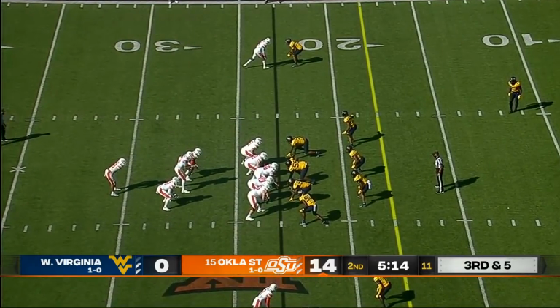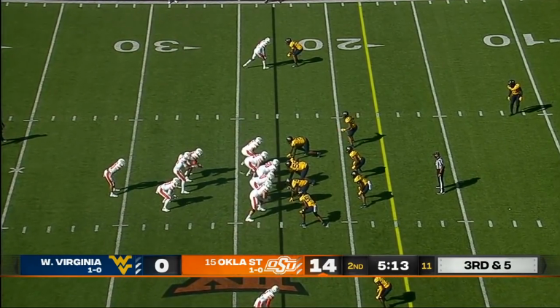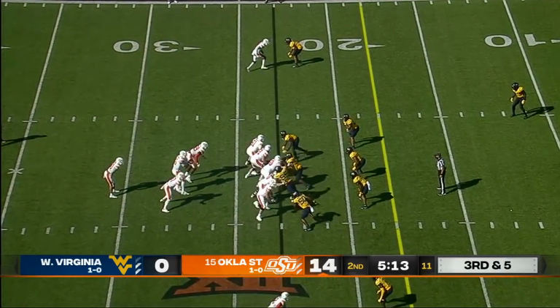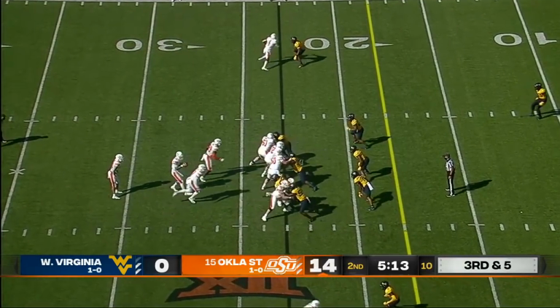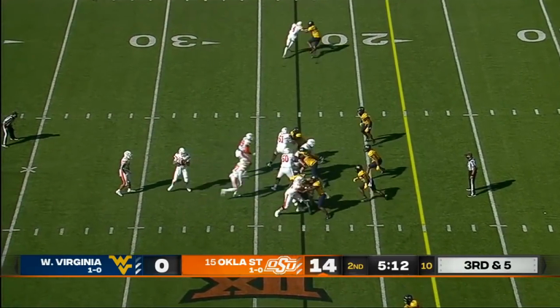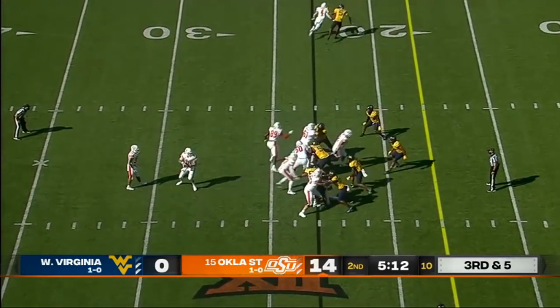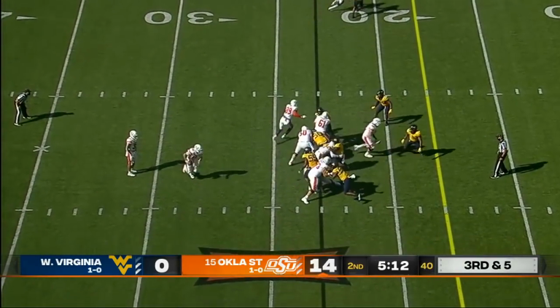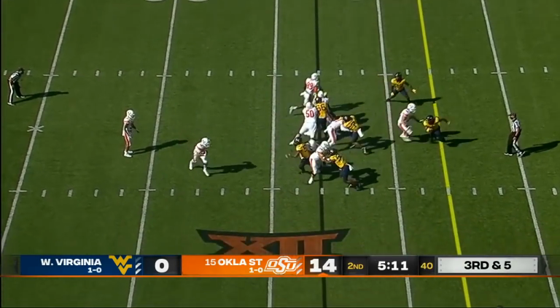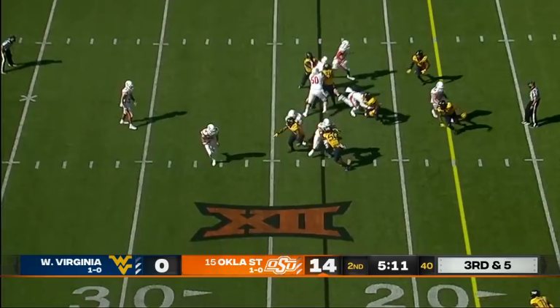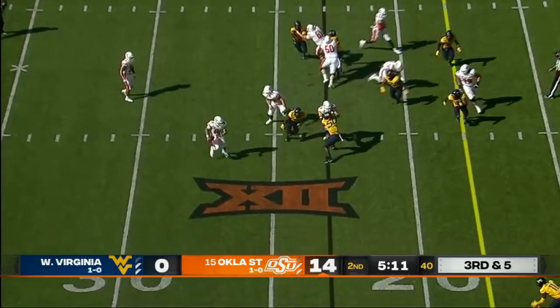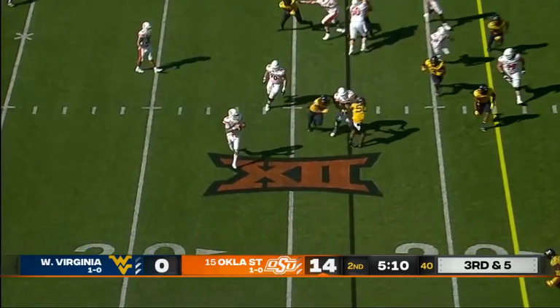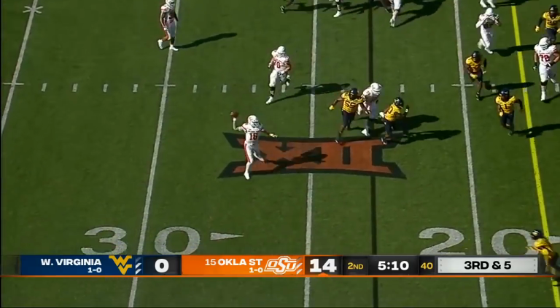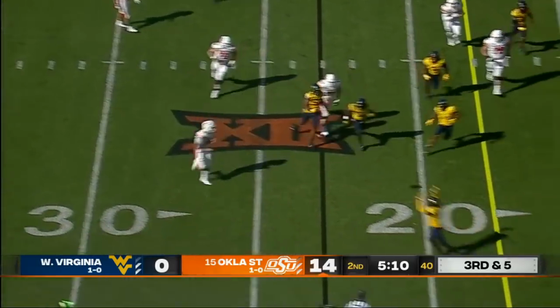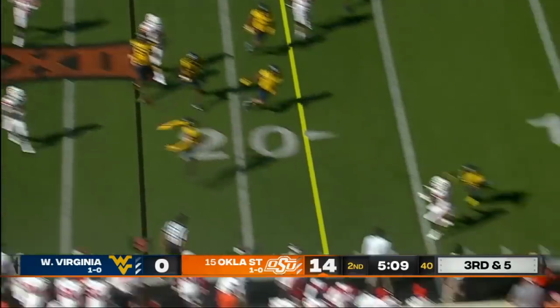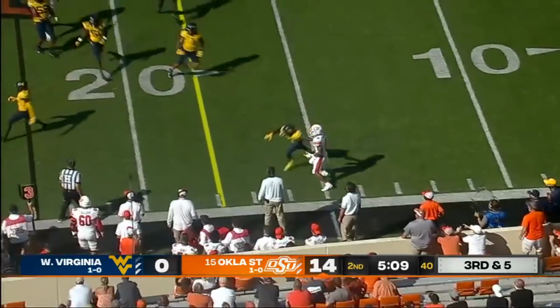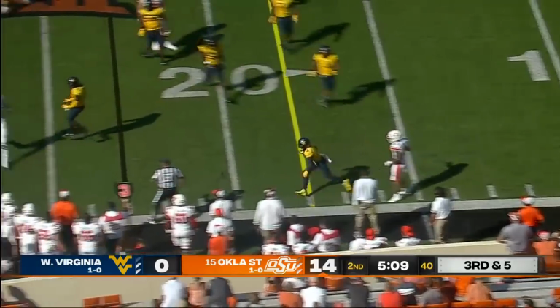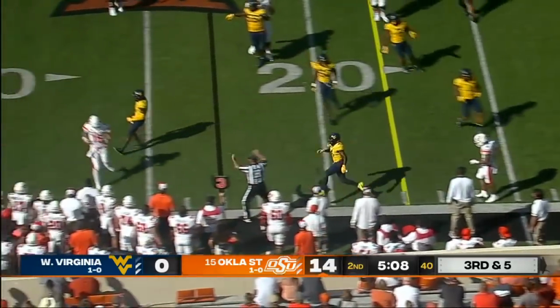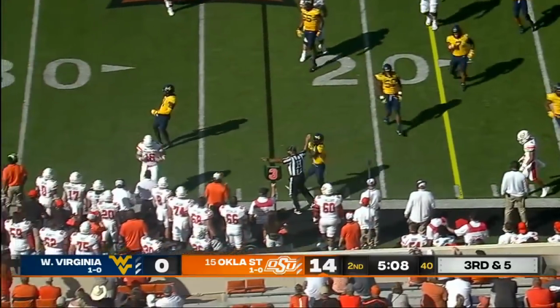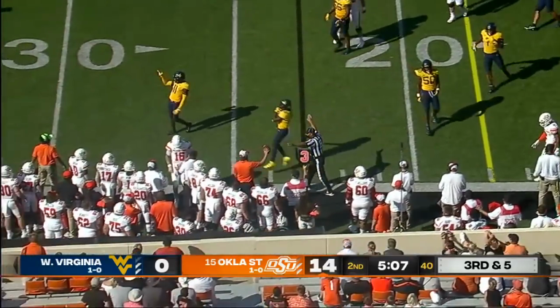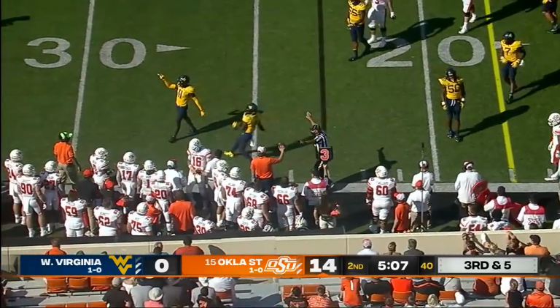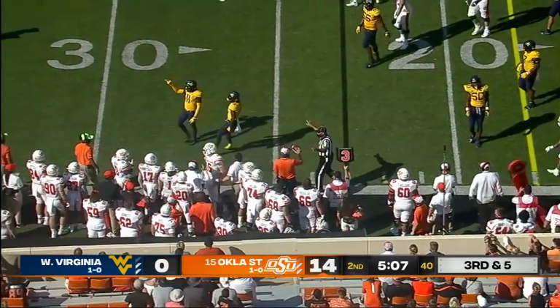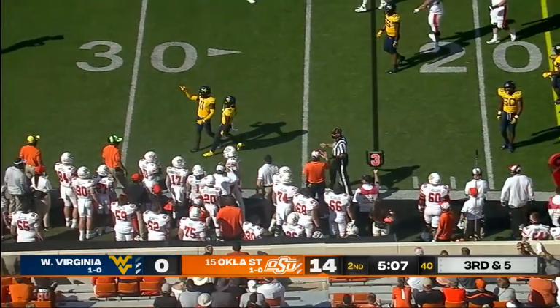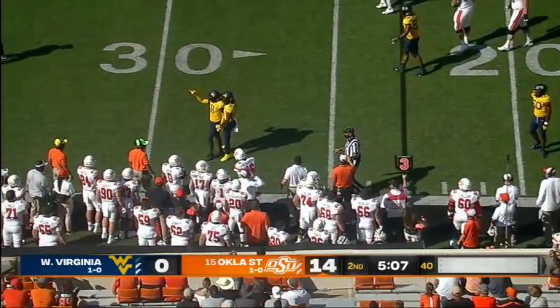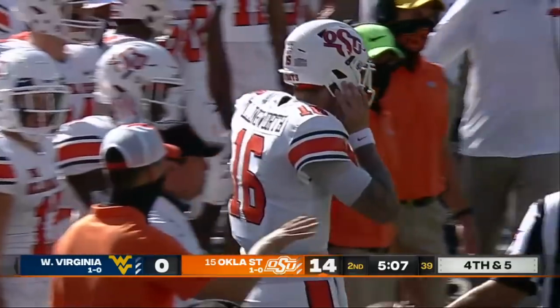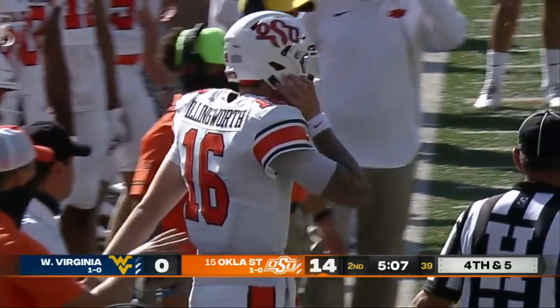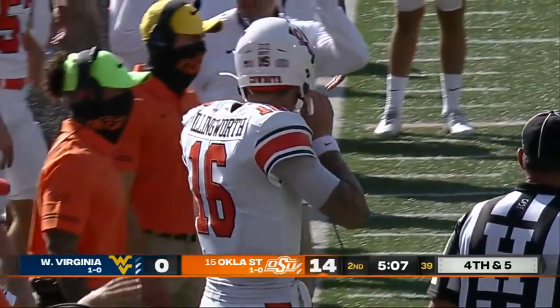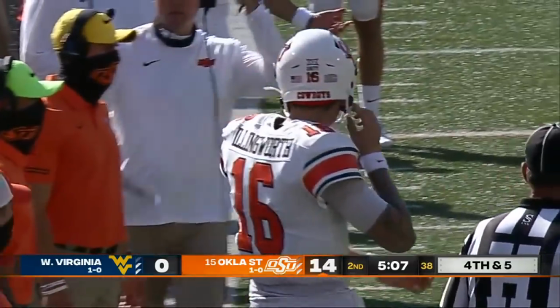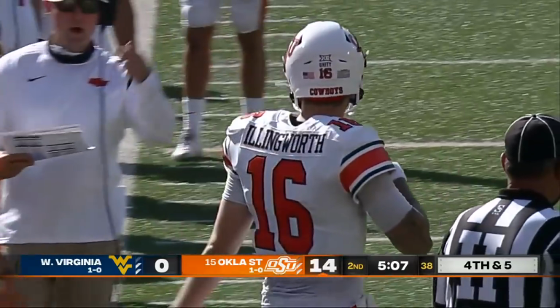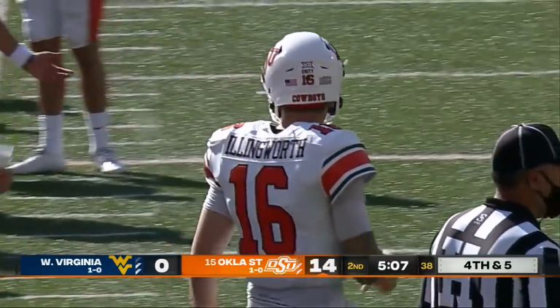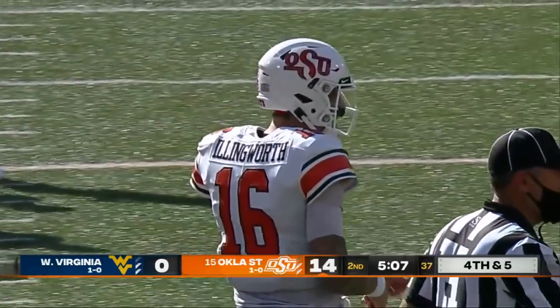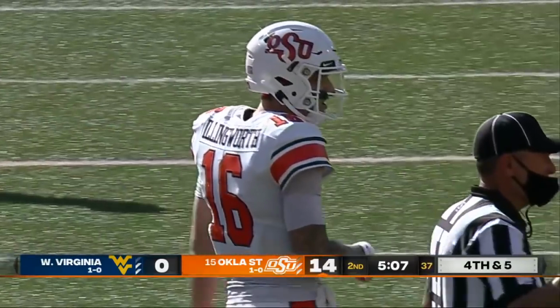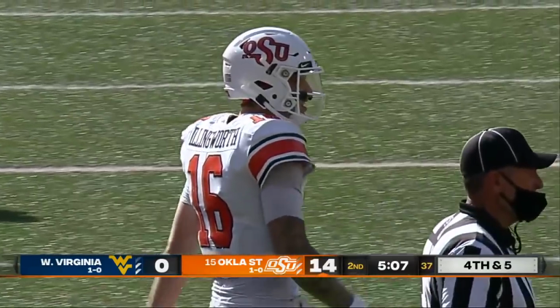Four down territory — that diamond formation, full house backfield. And a run for Illingworth, and a throw — incomplete, knocked down by McTroy Fortune.